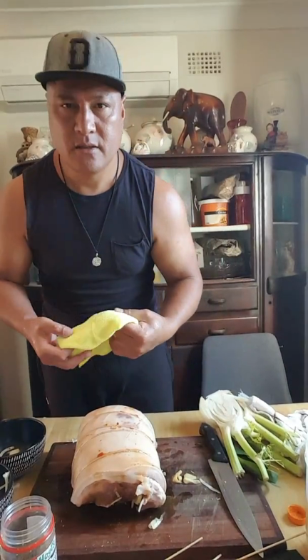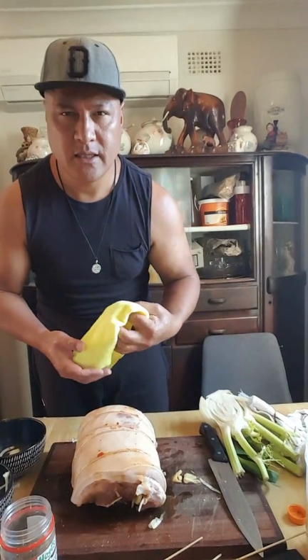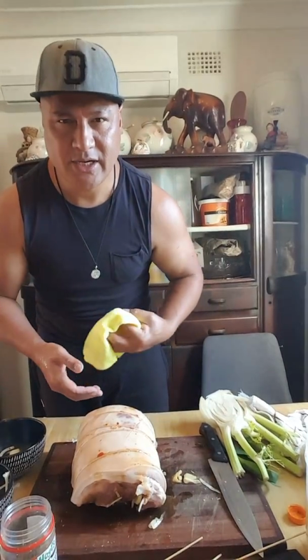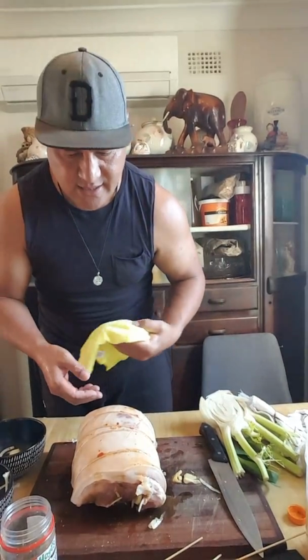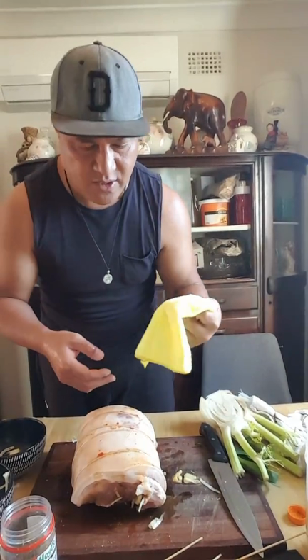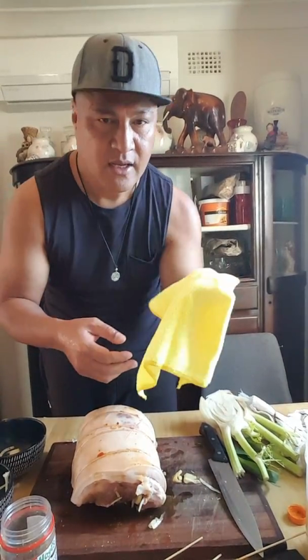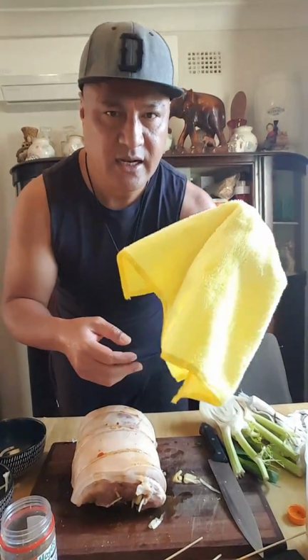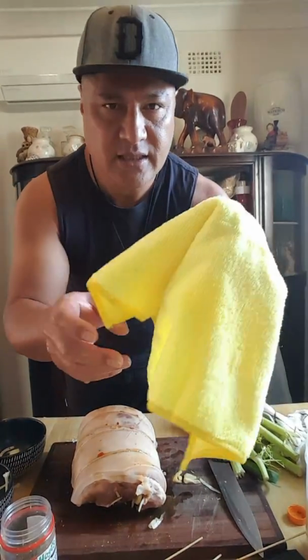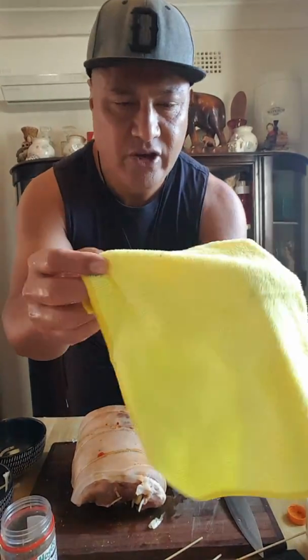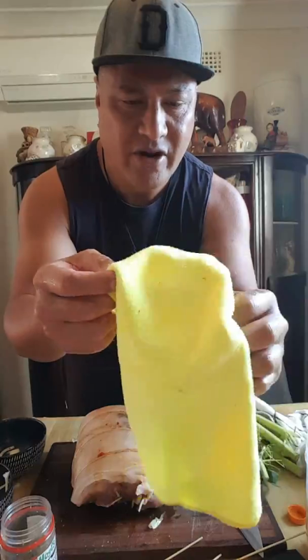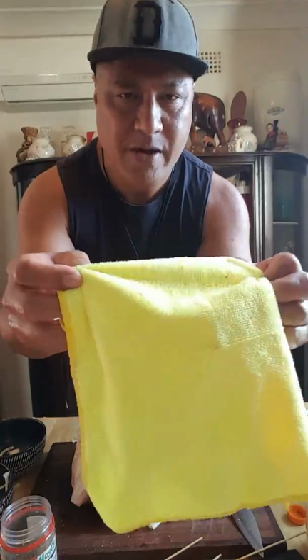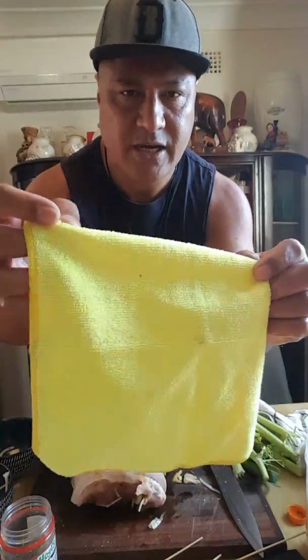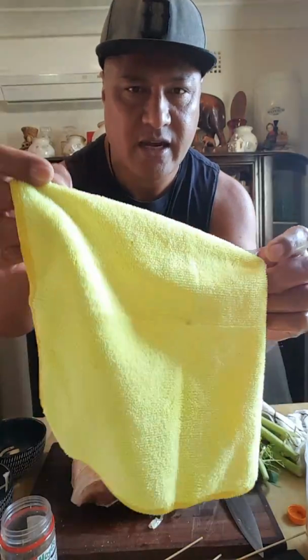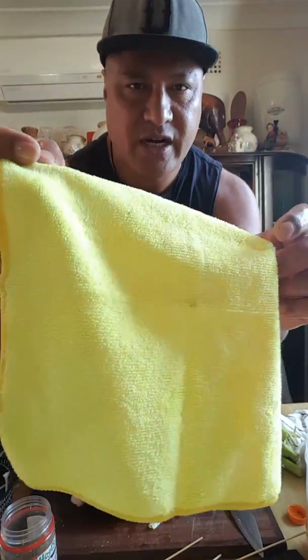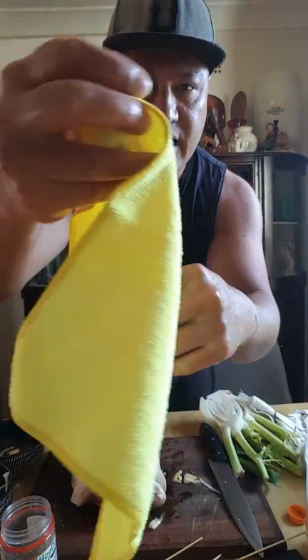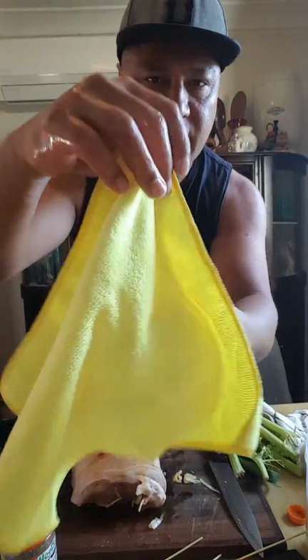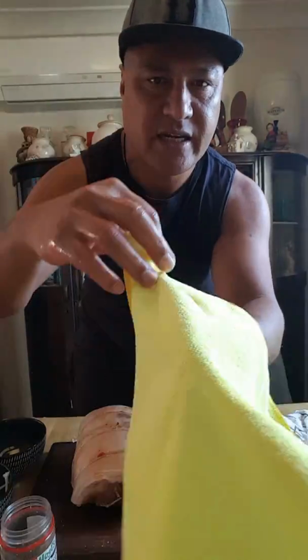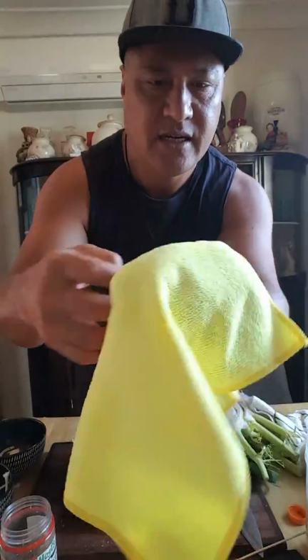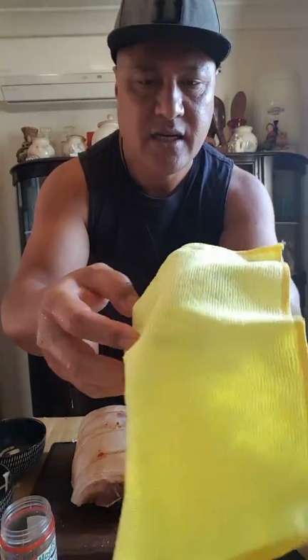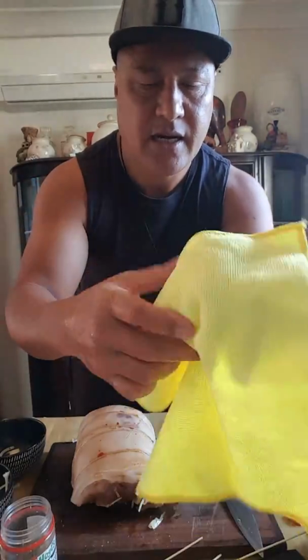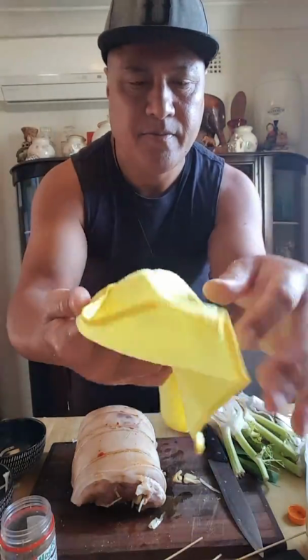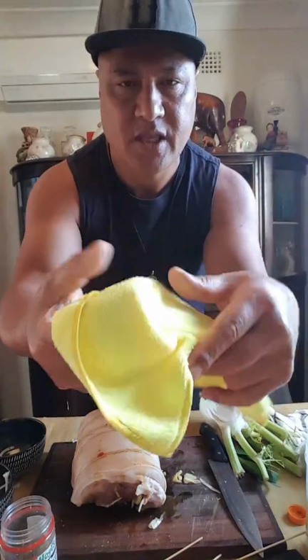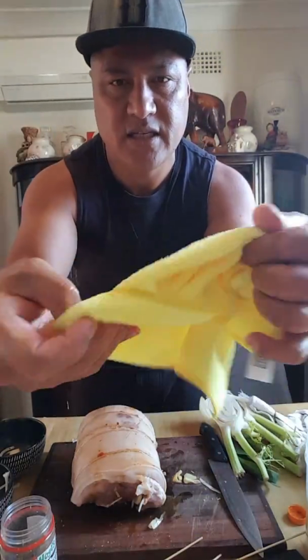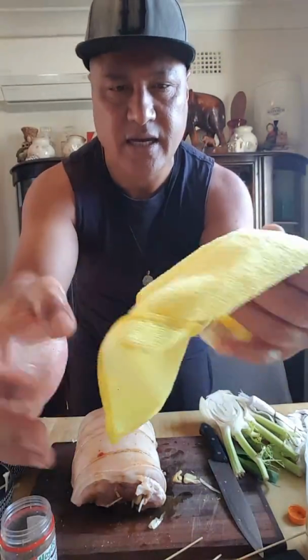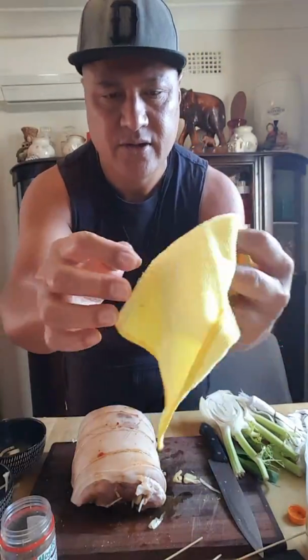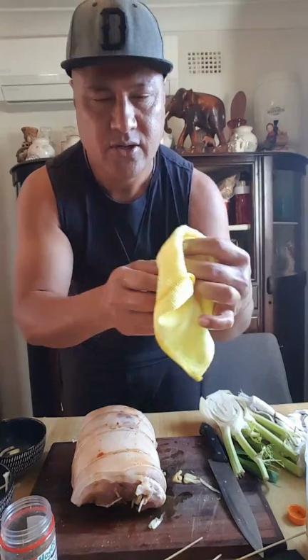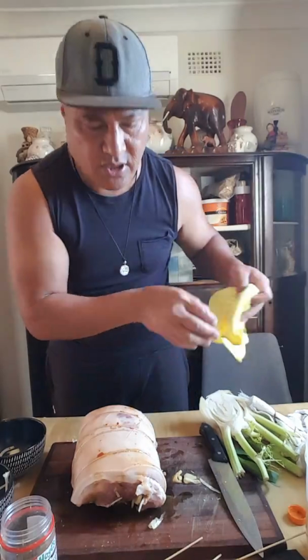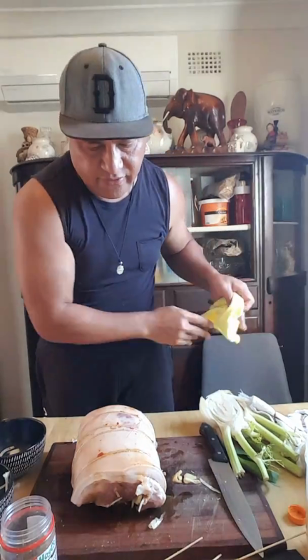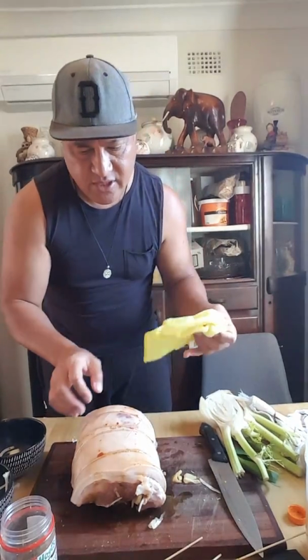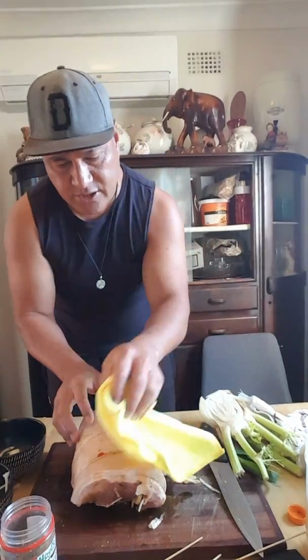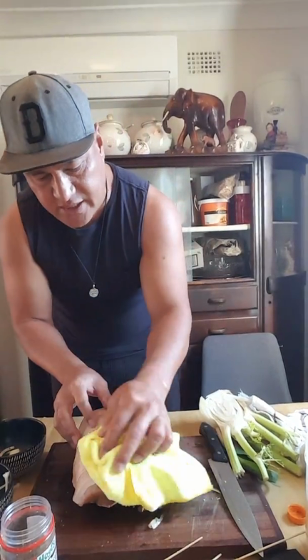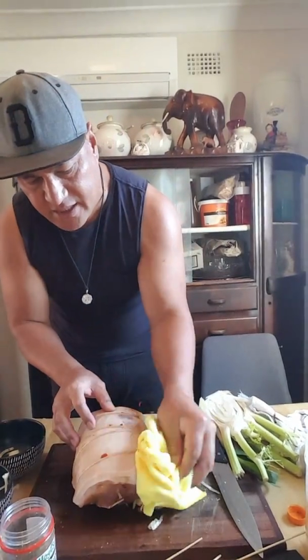Okay guys — get a nice paper towel, or if you don't have one, get a really nice clean tea towel or cloth and dry the skin. It's really like caring for a baby.